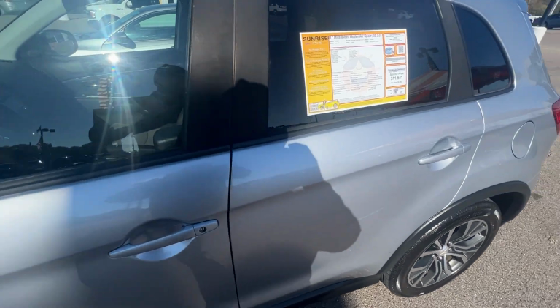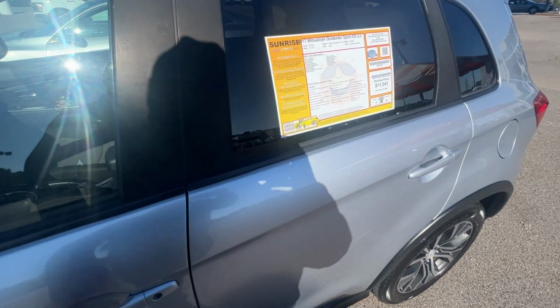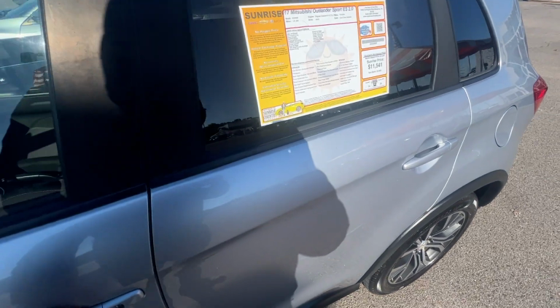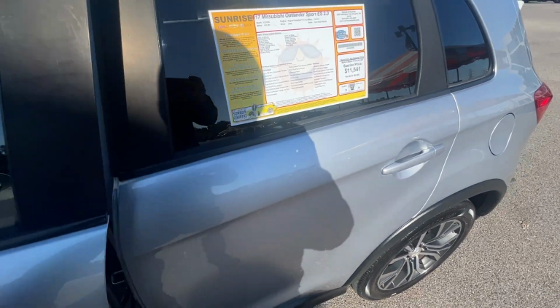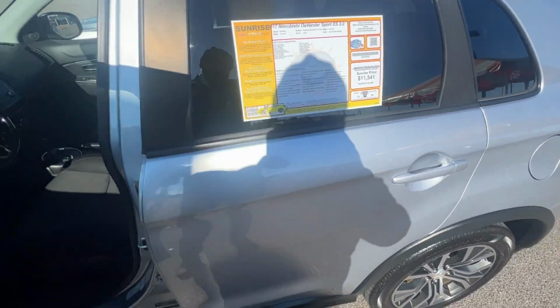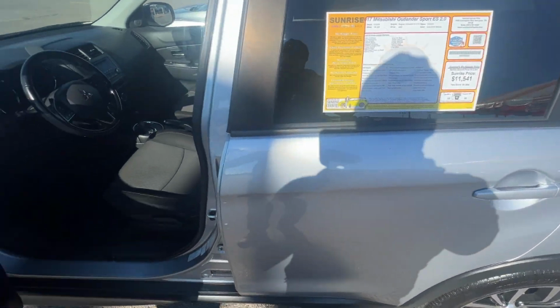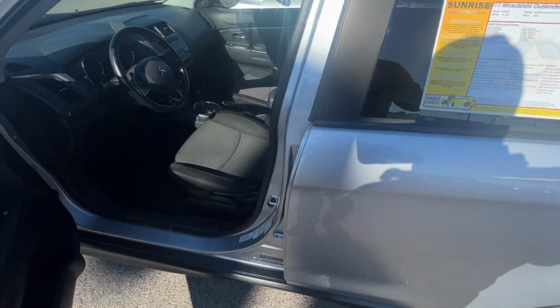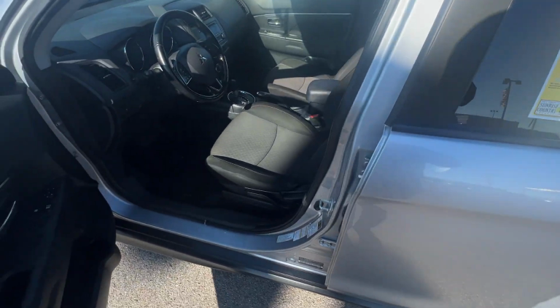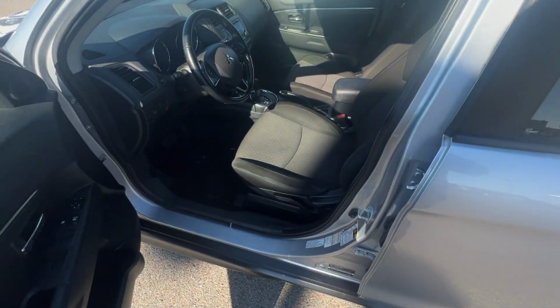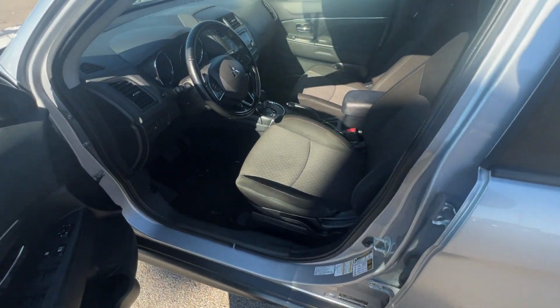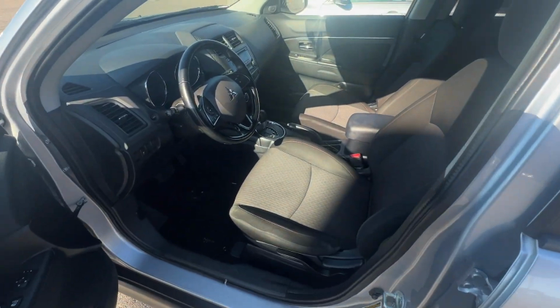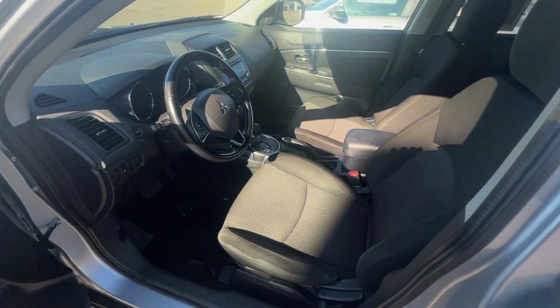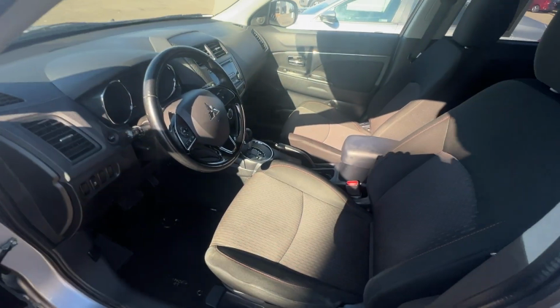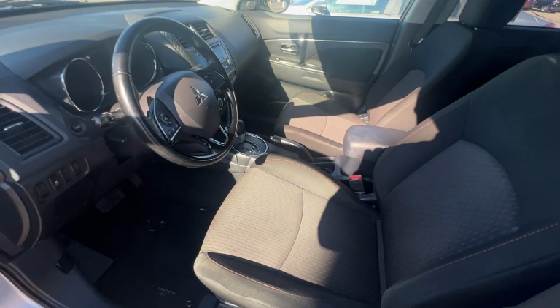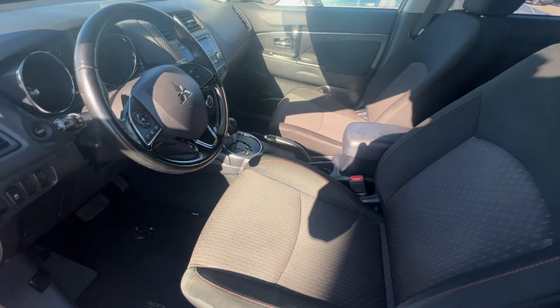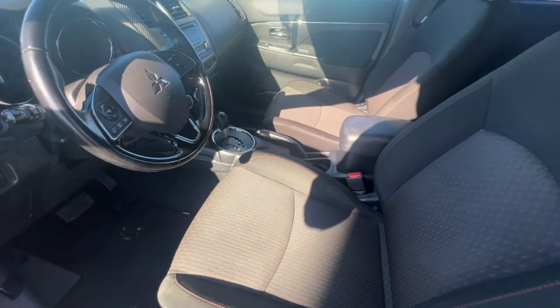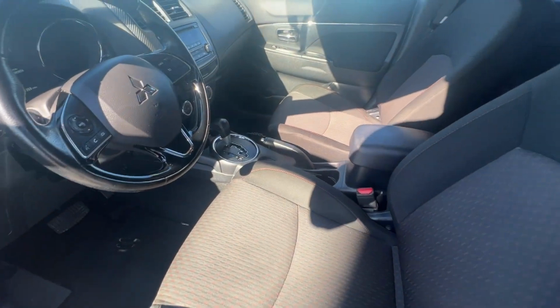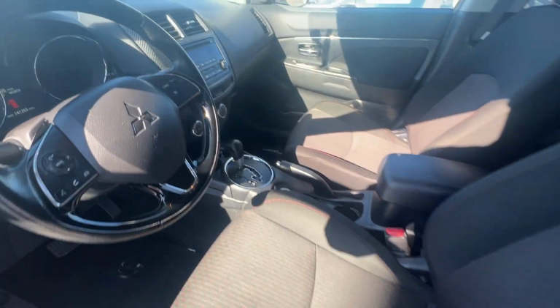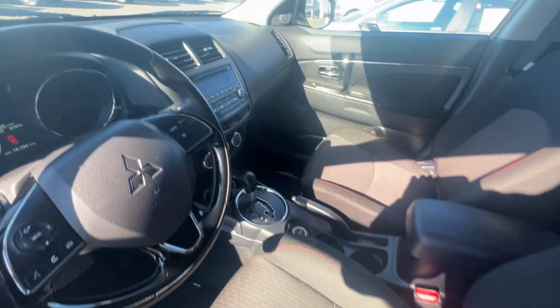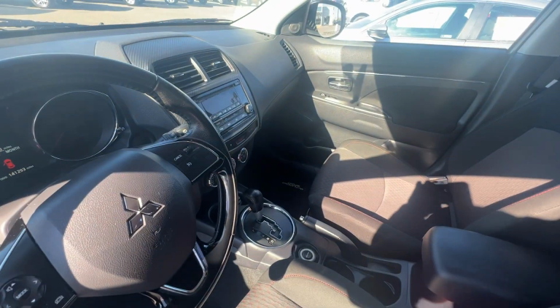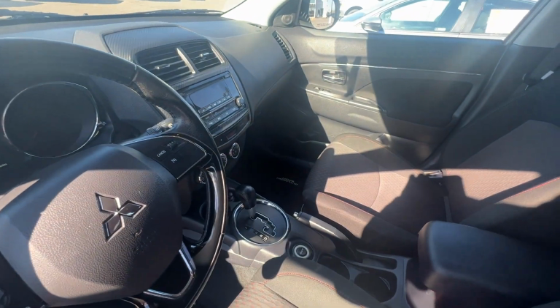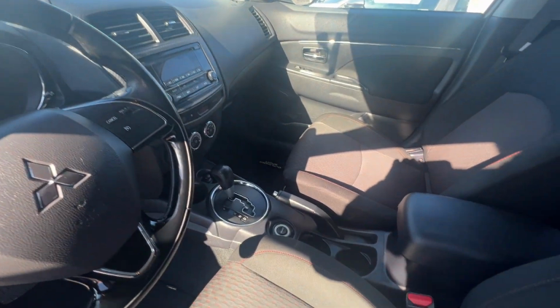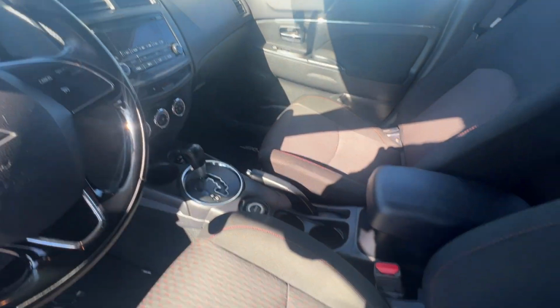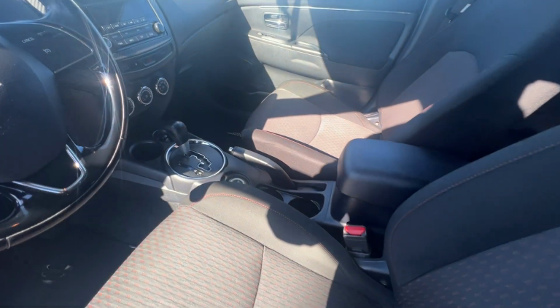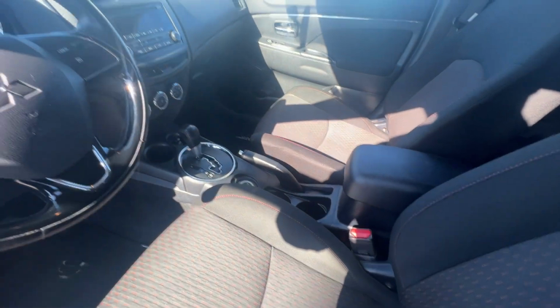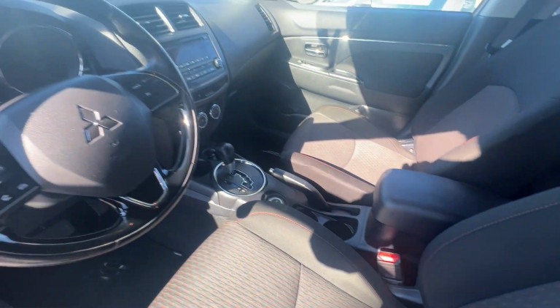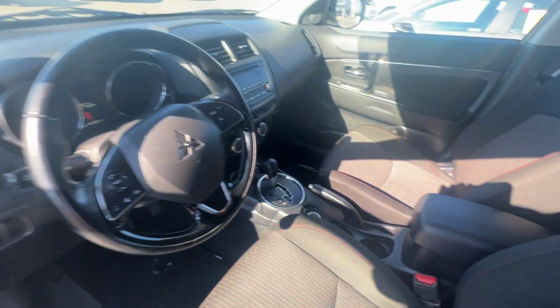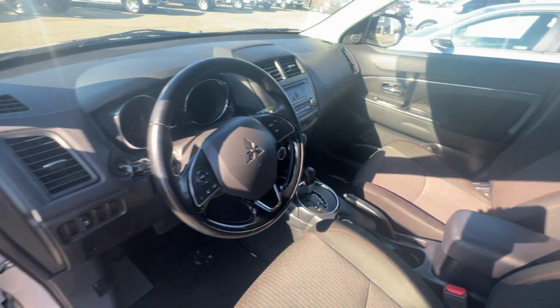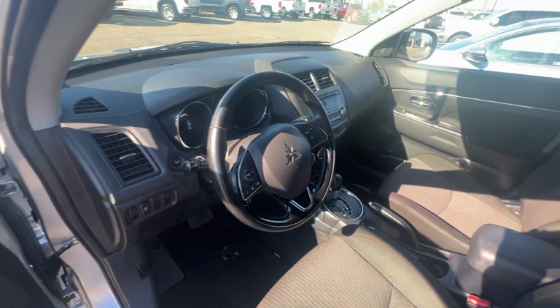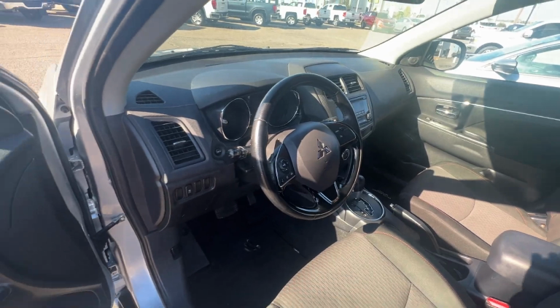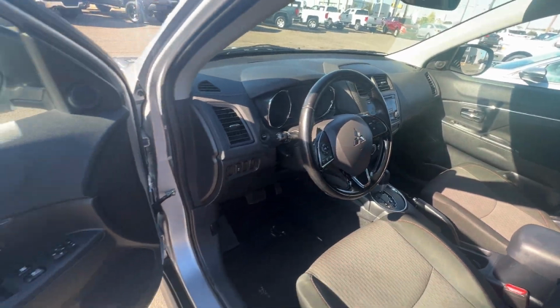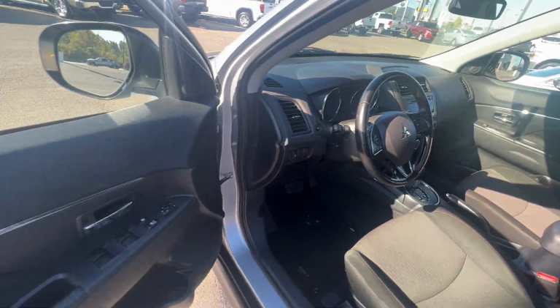Very nice clean silver exterior, black cloth interior with the red stitching. This vehicle is also four wheel drive if you want it to be.